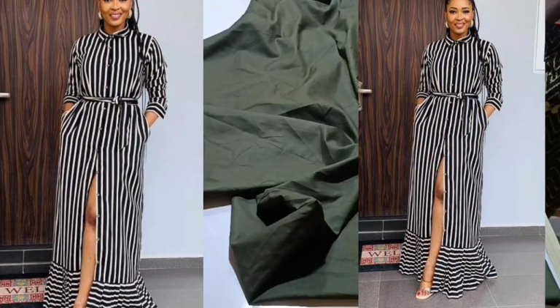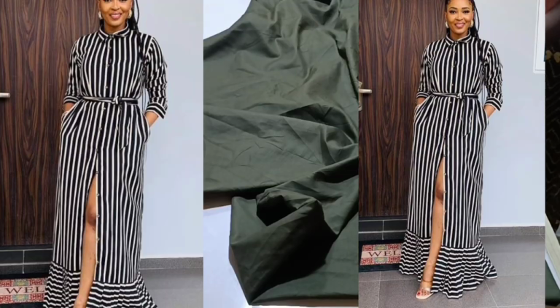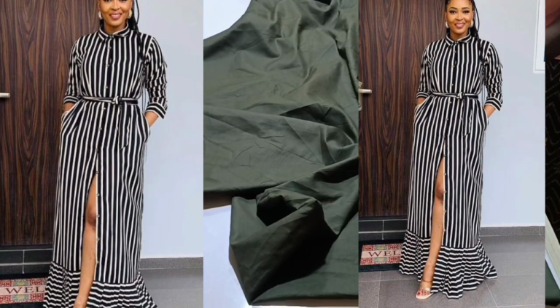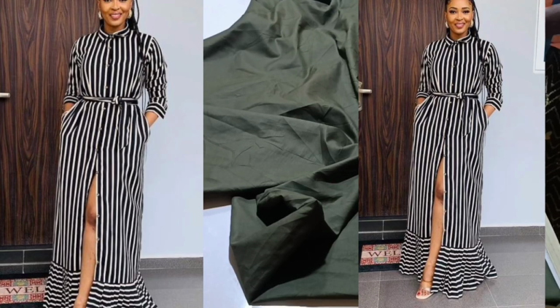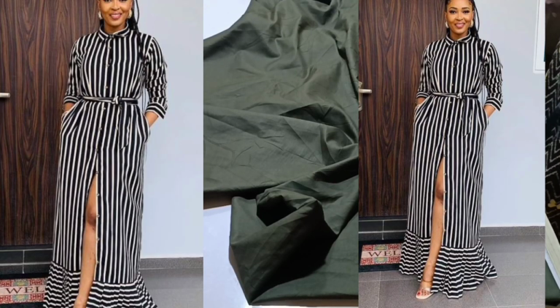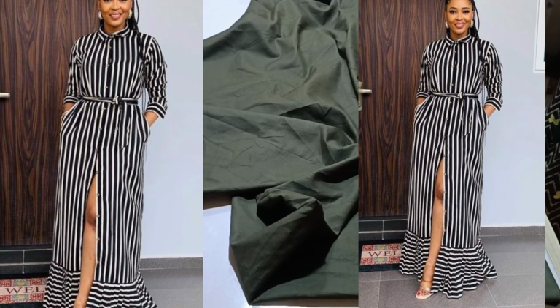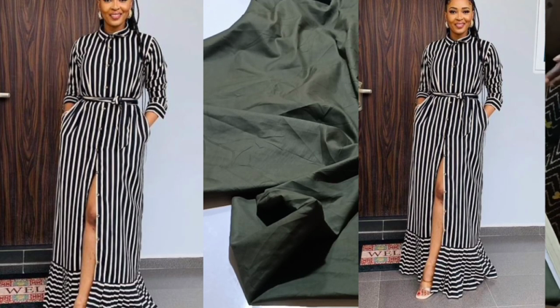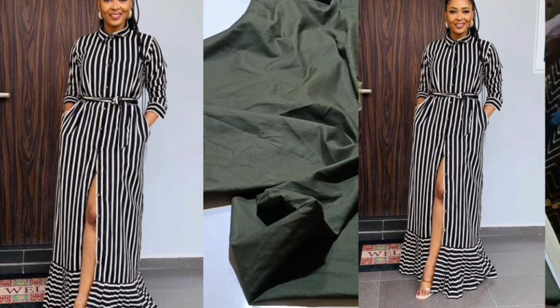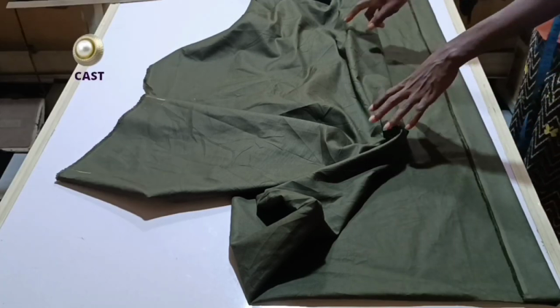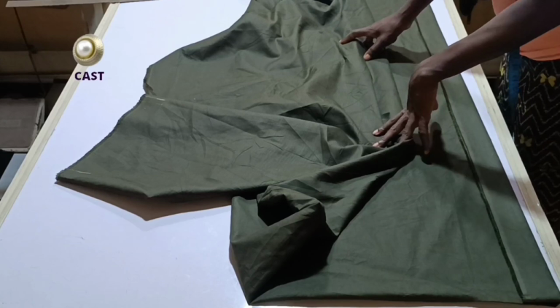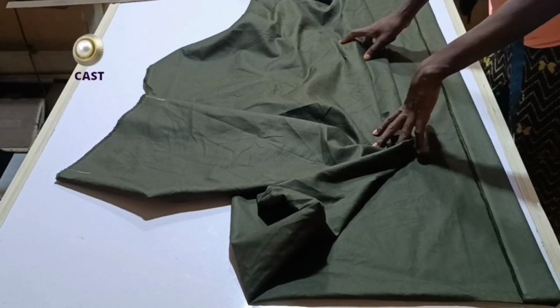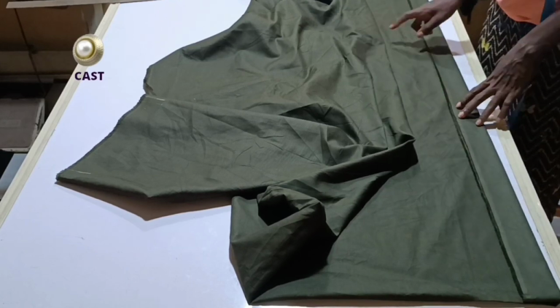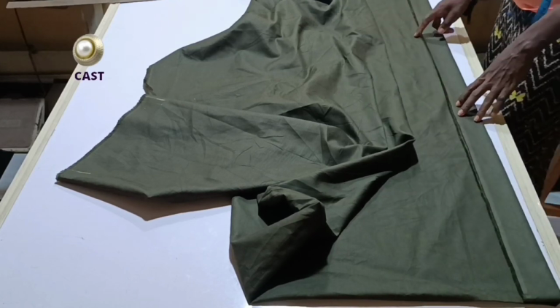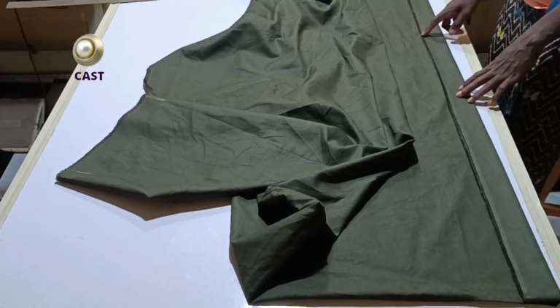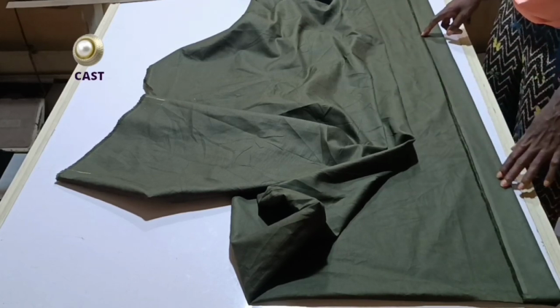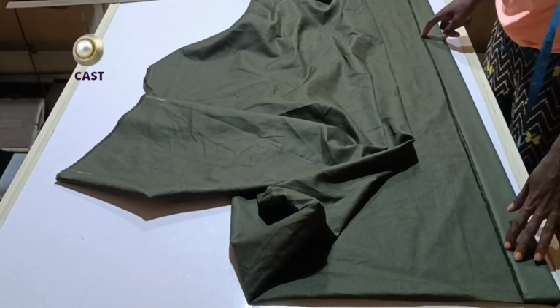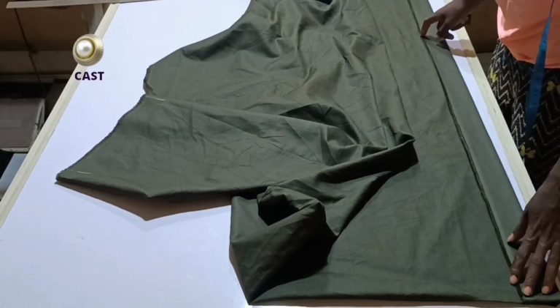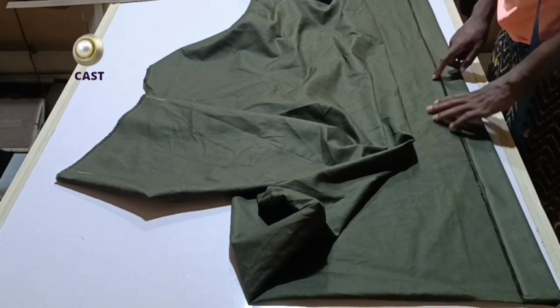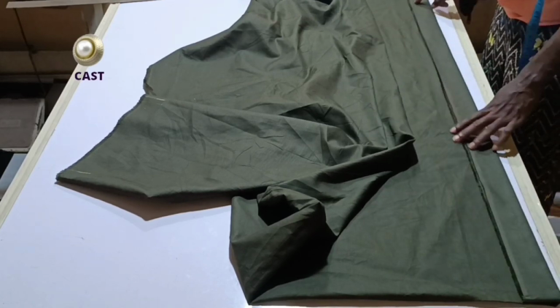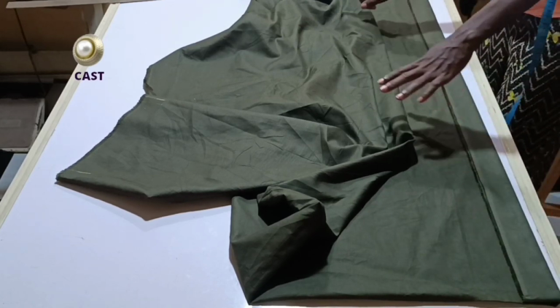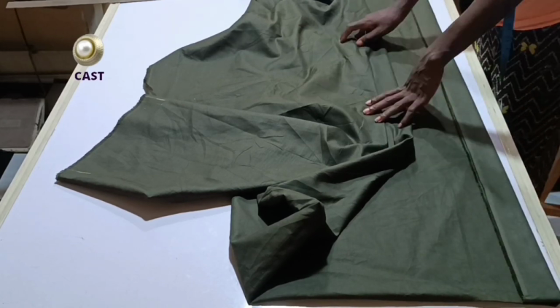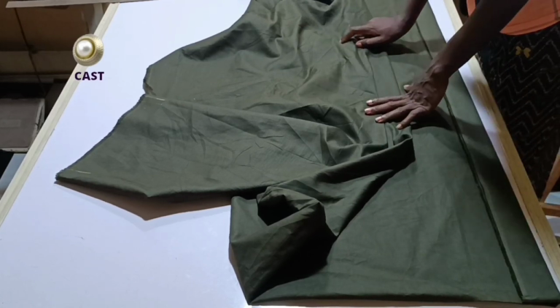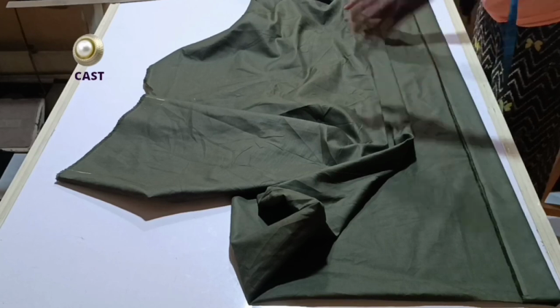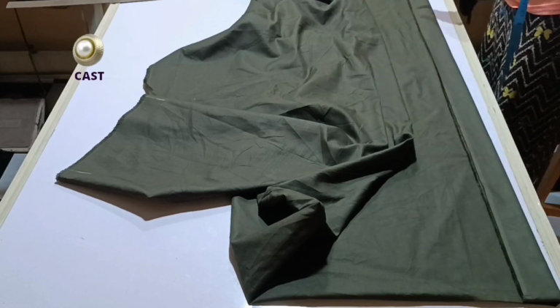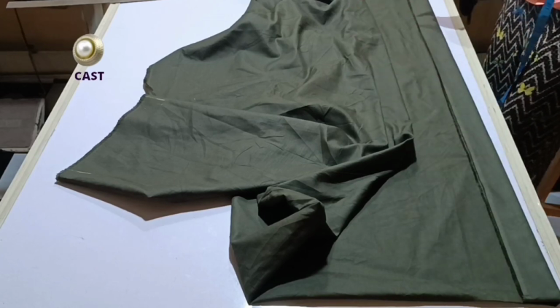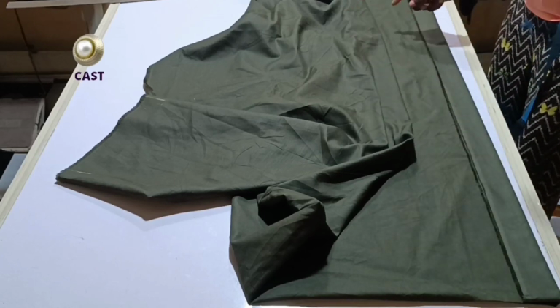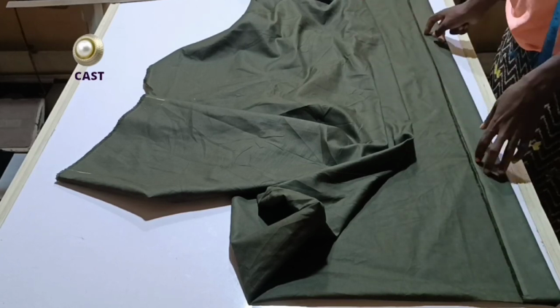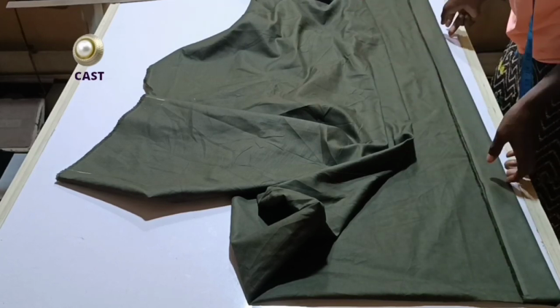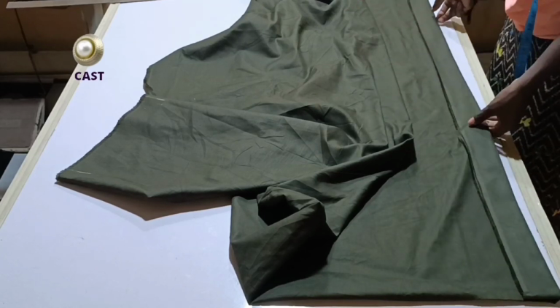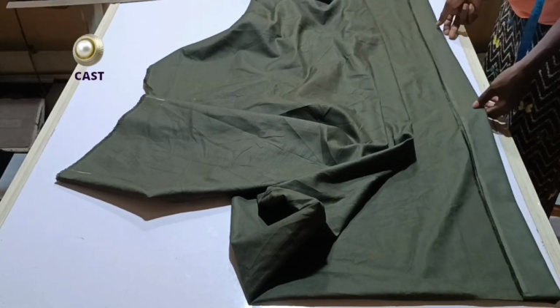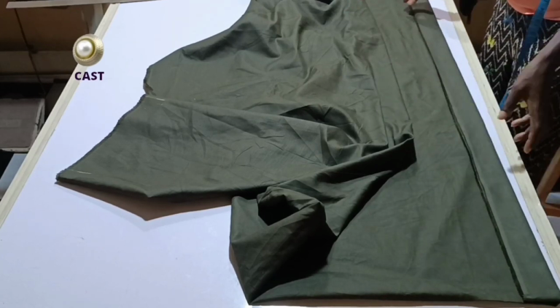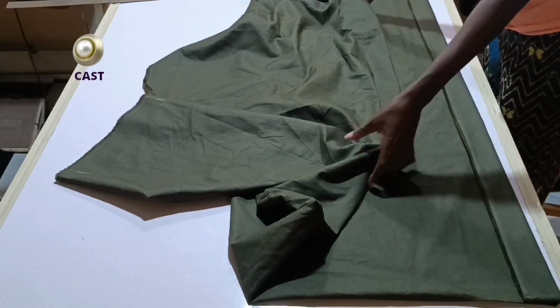Welcome to class. This is the material we'll be using for this chest dress — it is a cutting material and I have about three years' worth of material here.